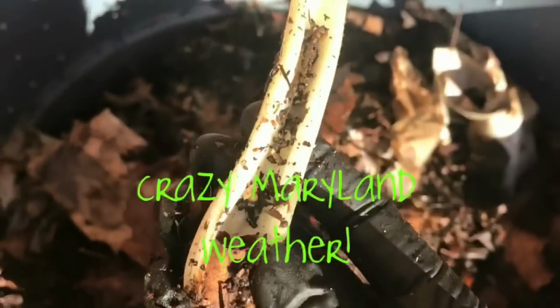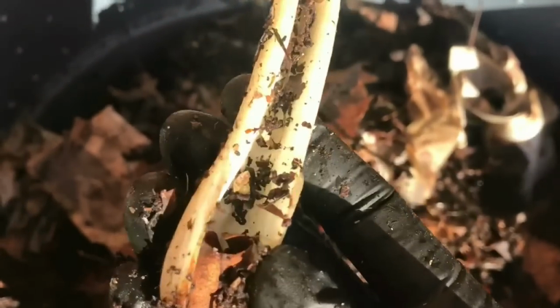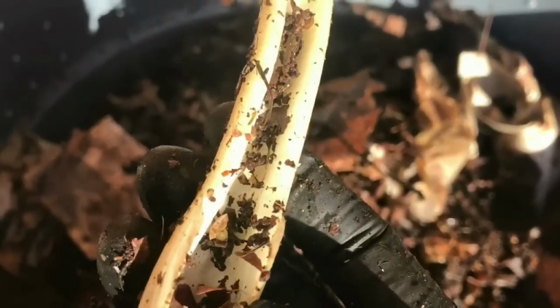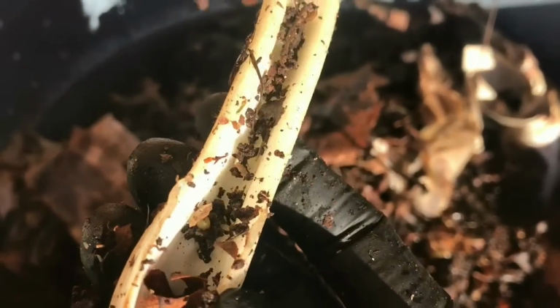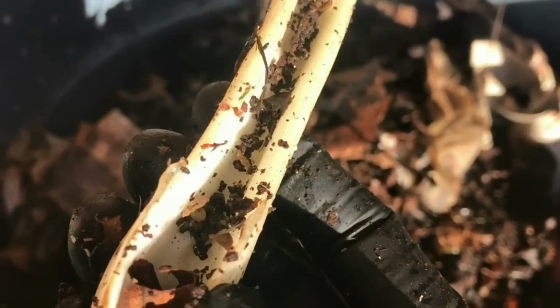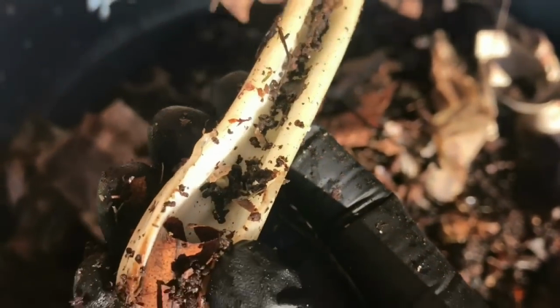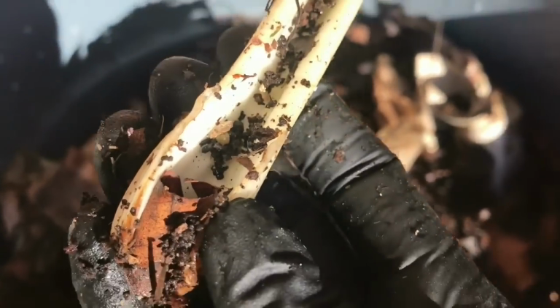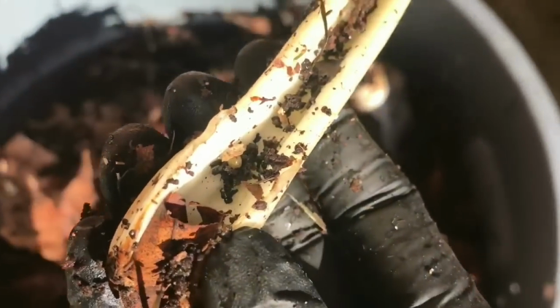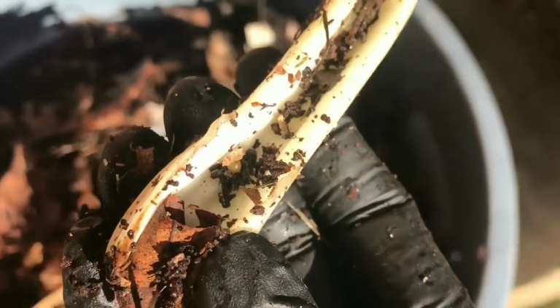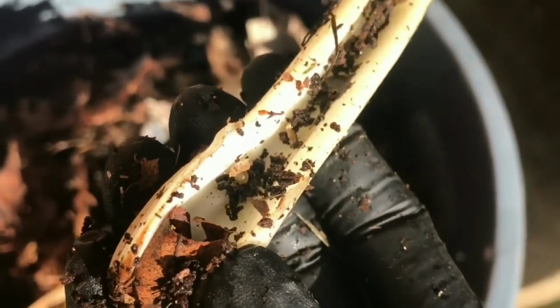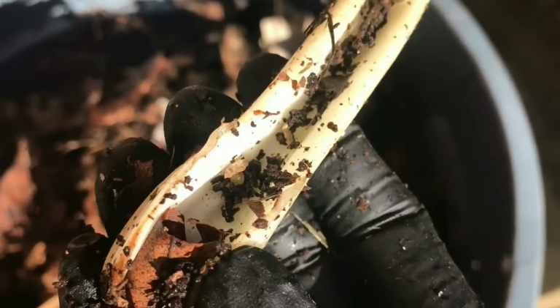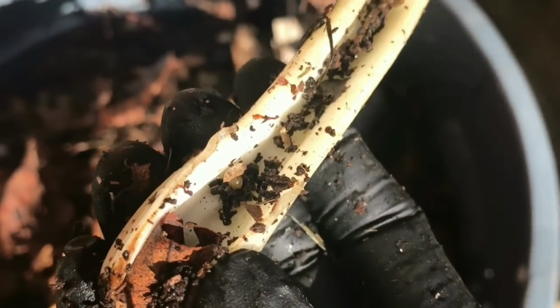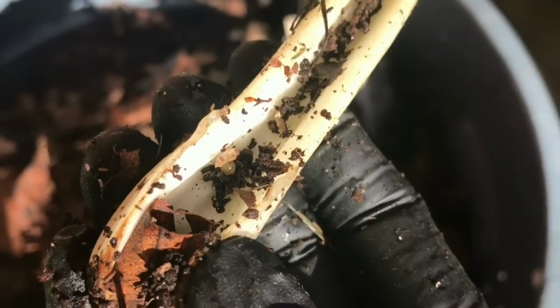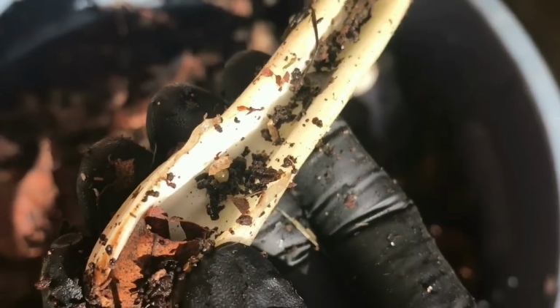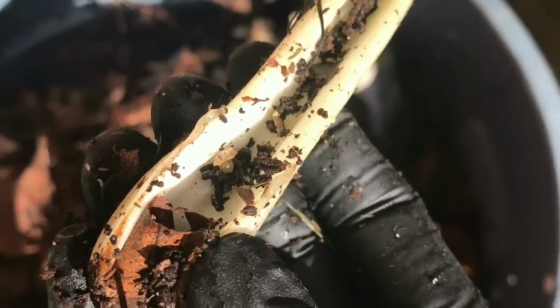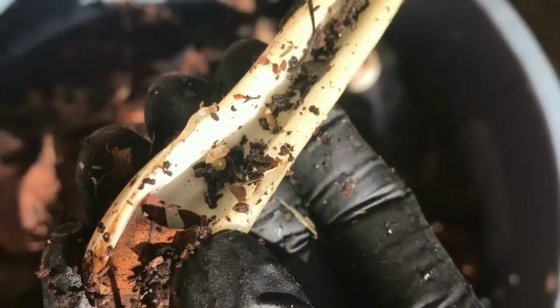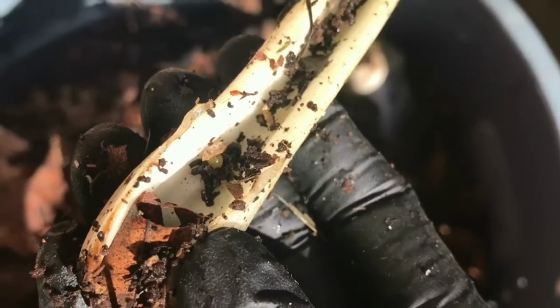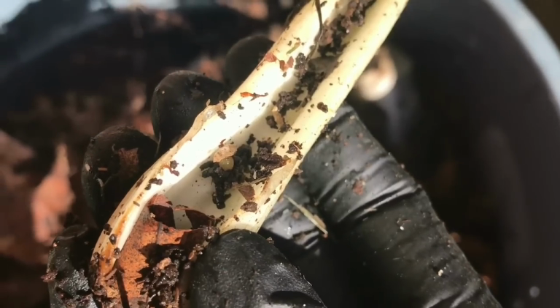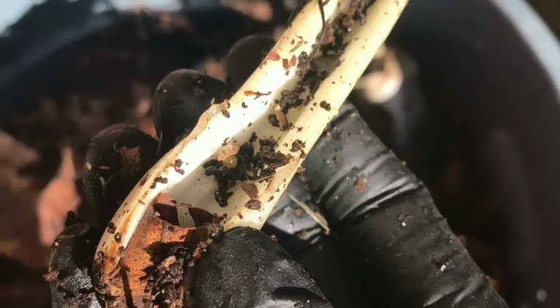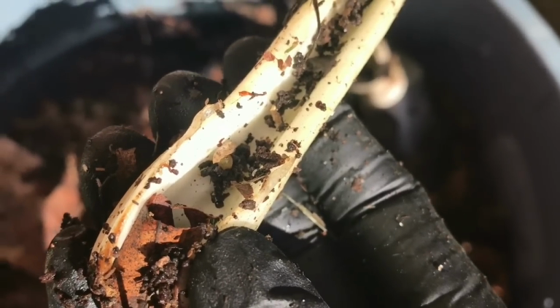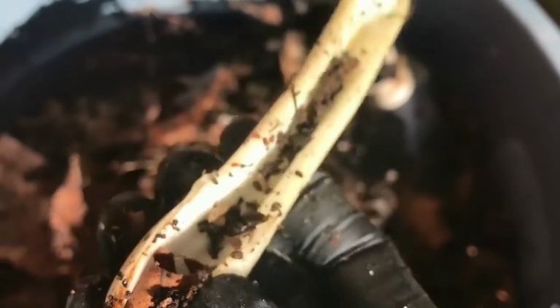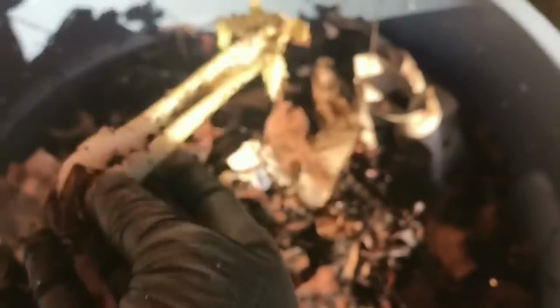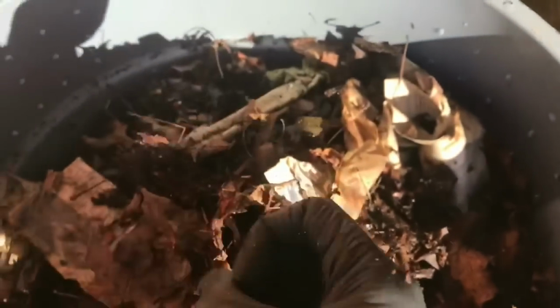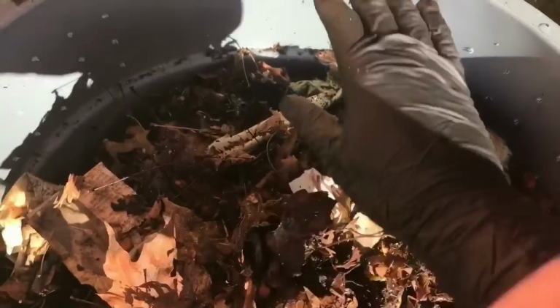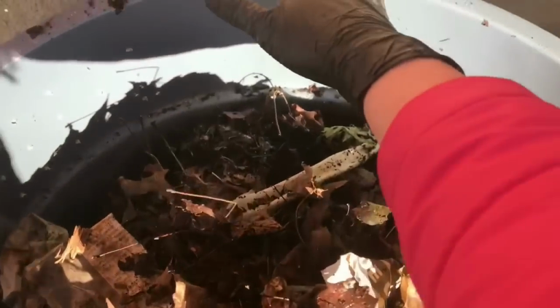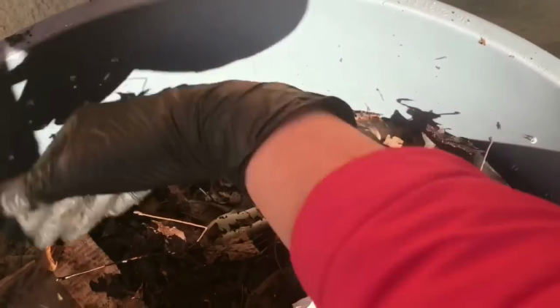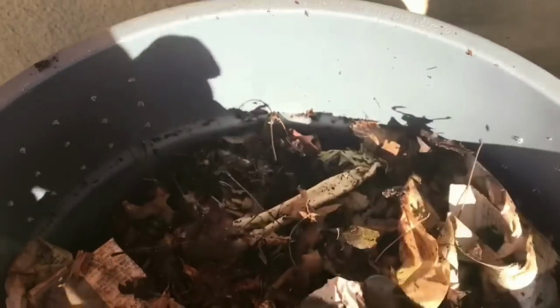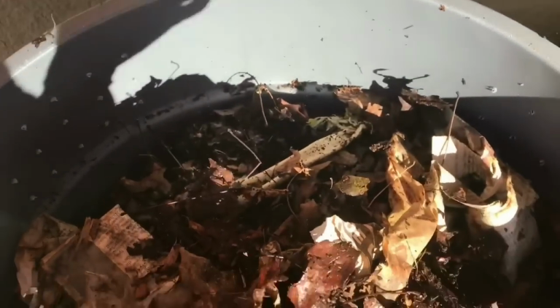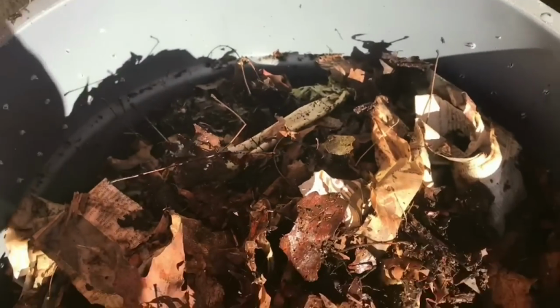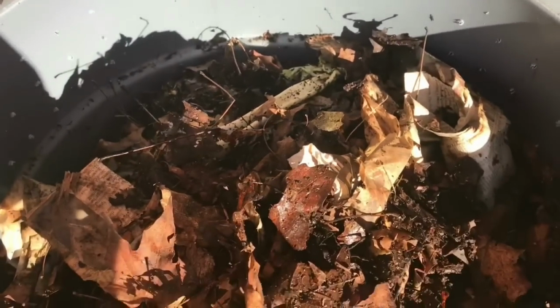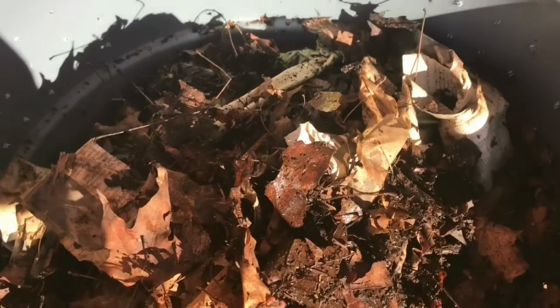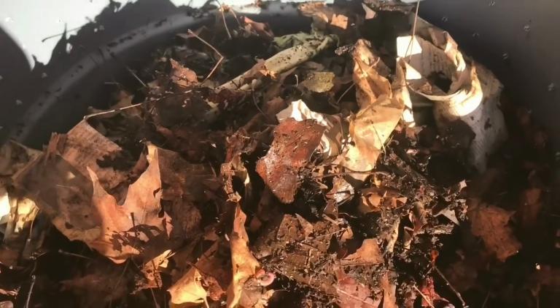I found my piece of celery and there's actually a cocoon laid in the little ridge there. Super encouraging. Let me grab the insulation.